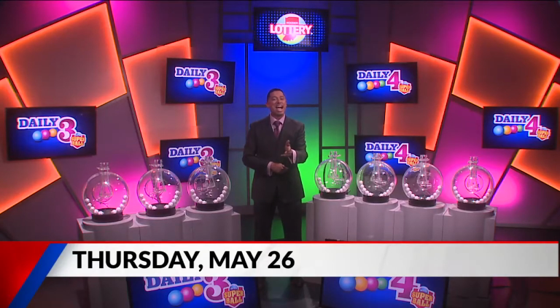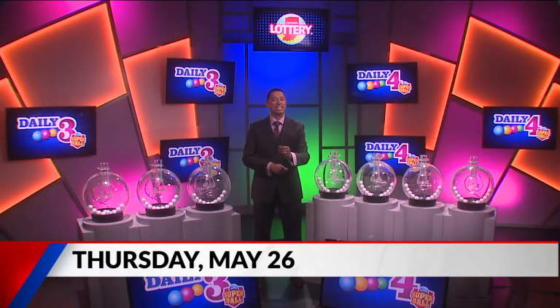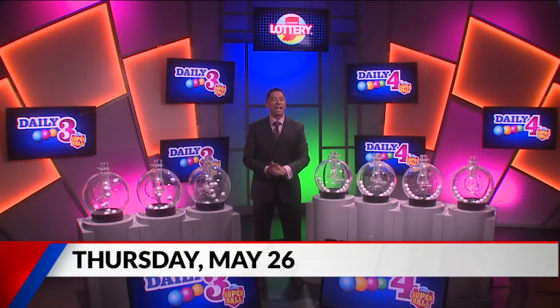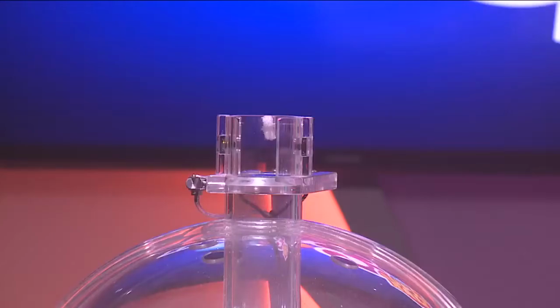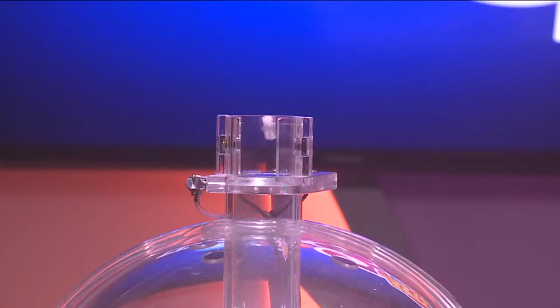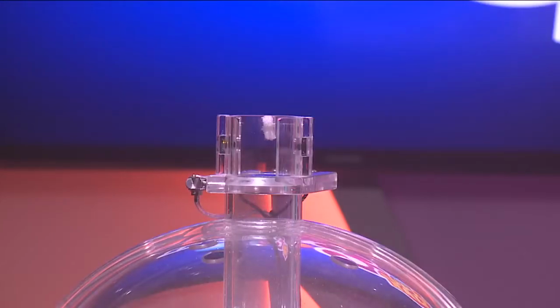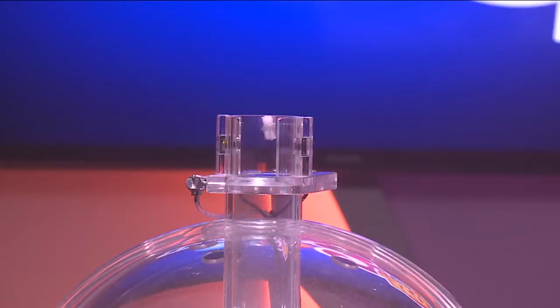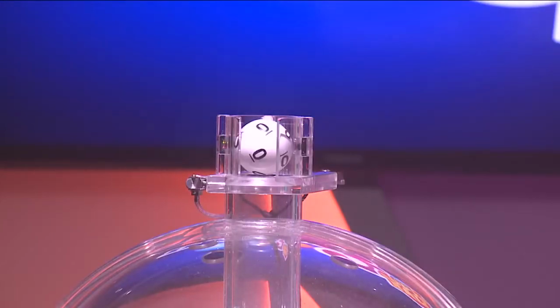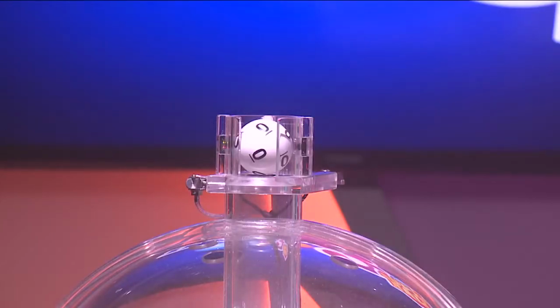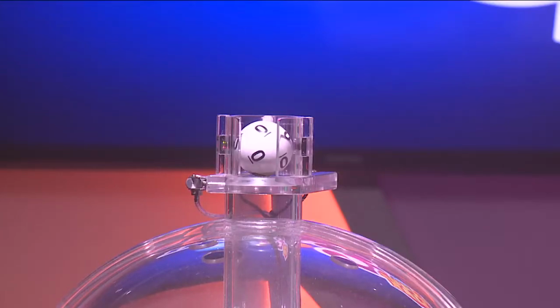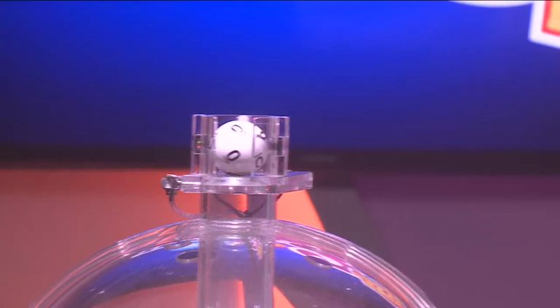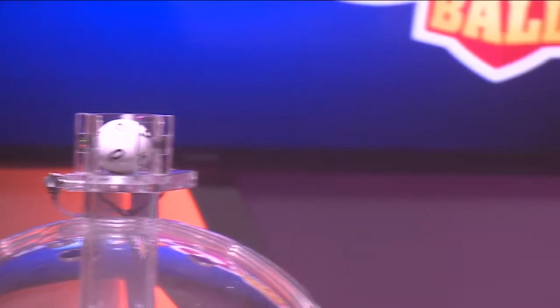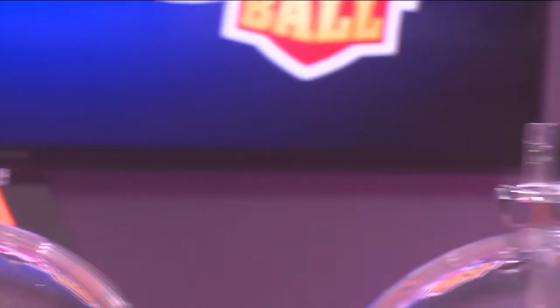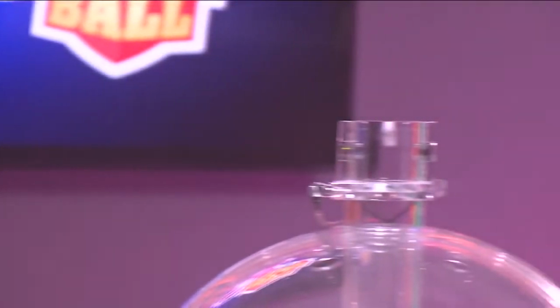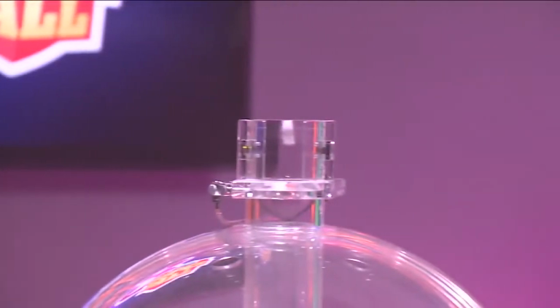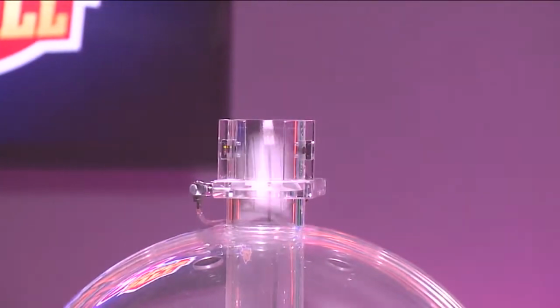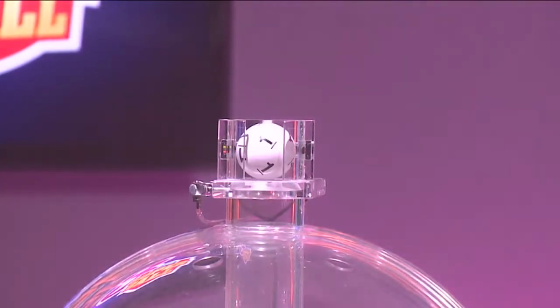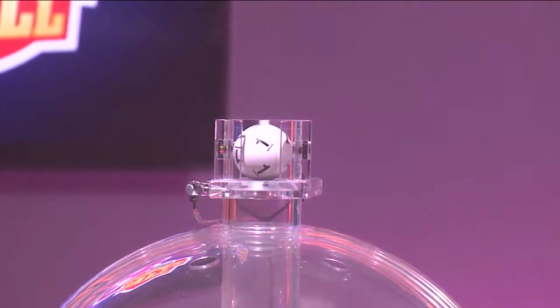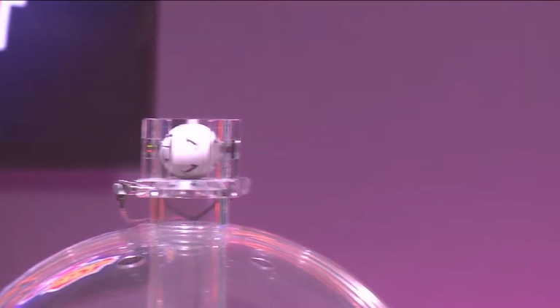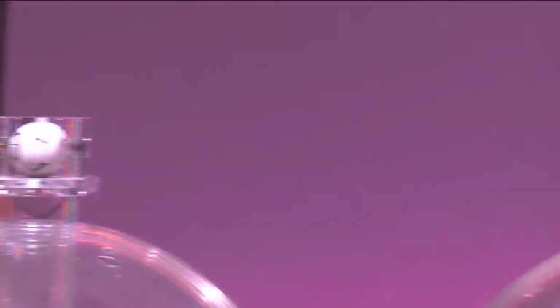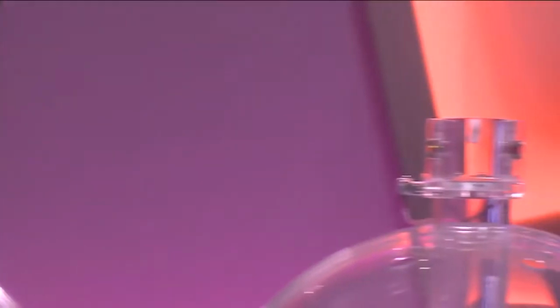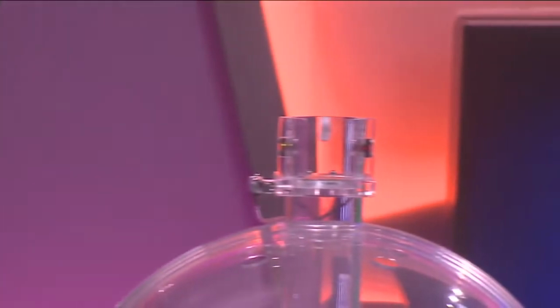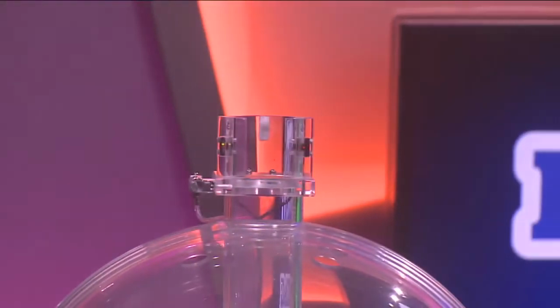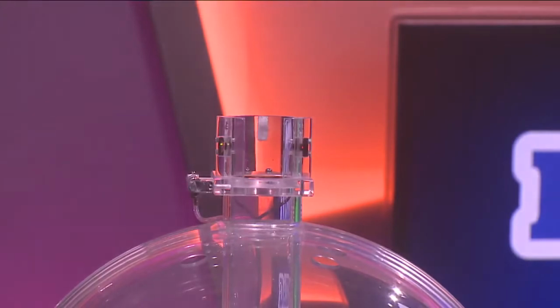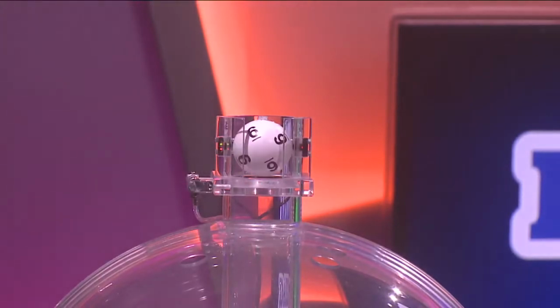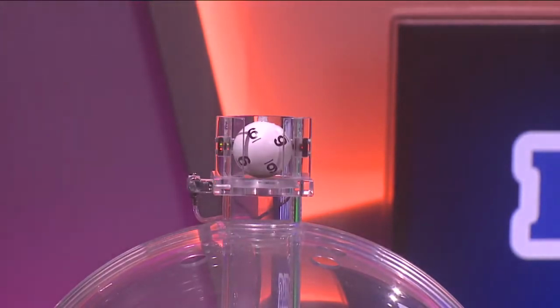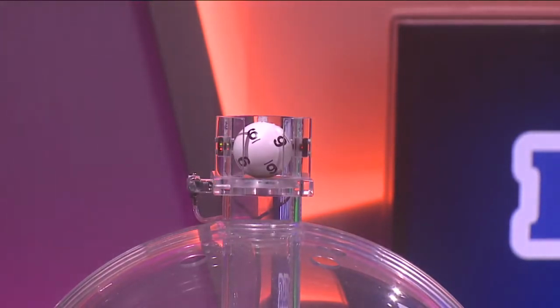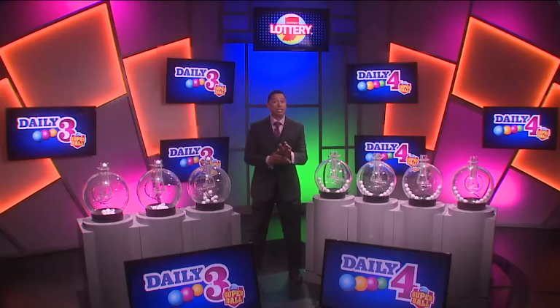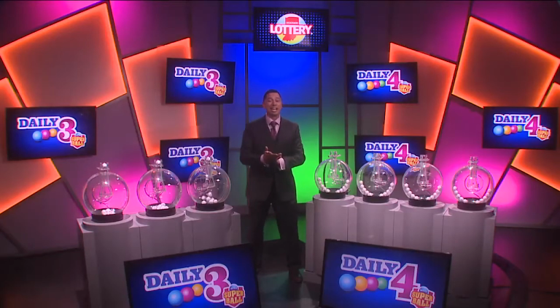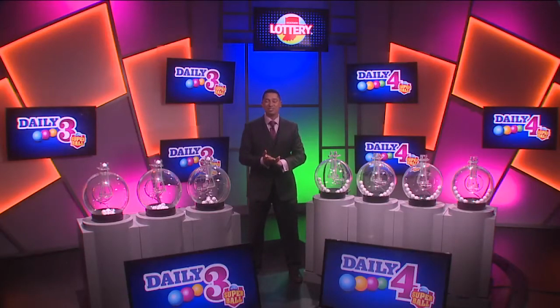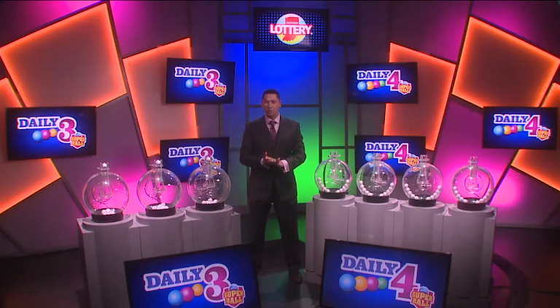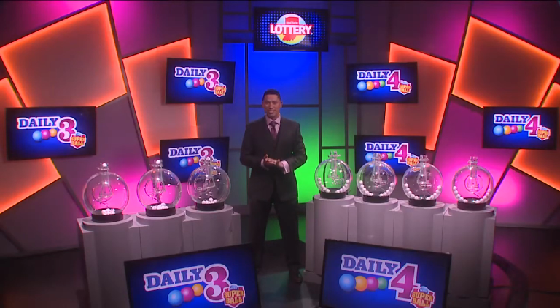Now let's play Daily 3. Tonight's first number is 0, followed by 1. Our third number tonight is 6. Your winning numbers tonight are 0-1-6.